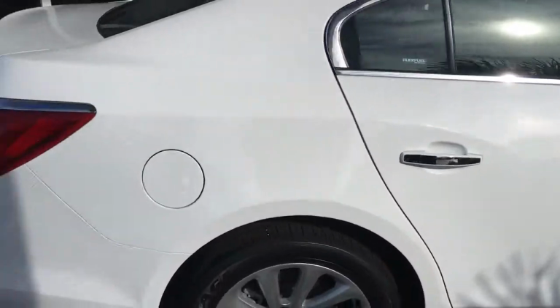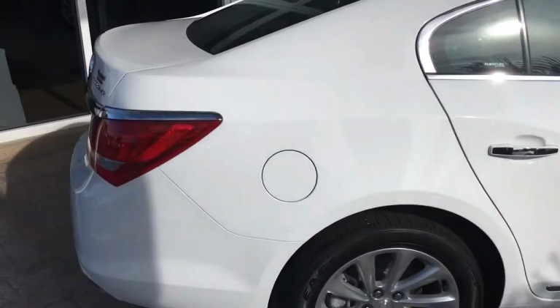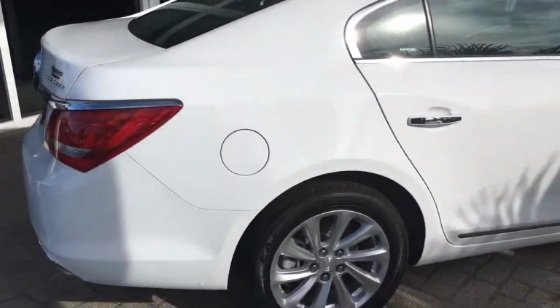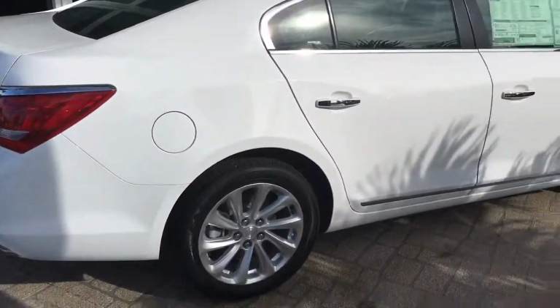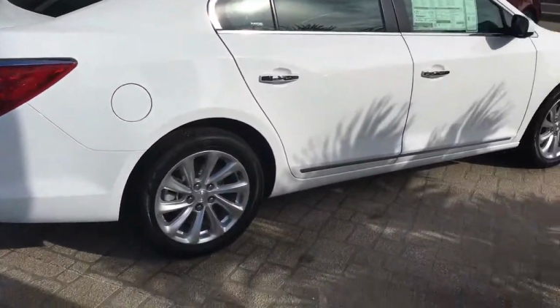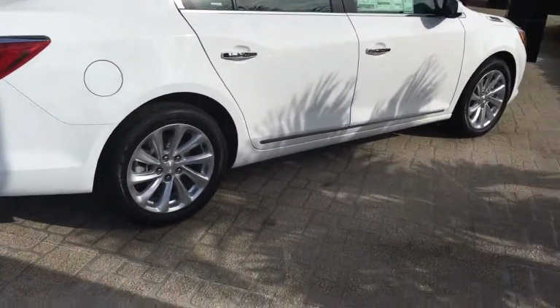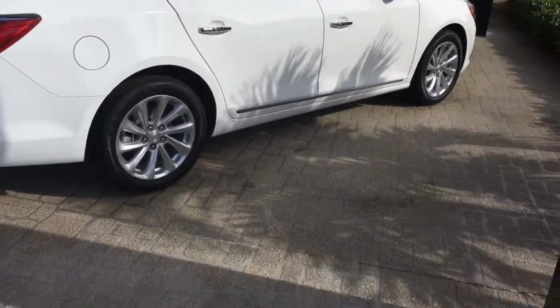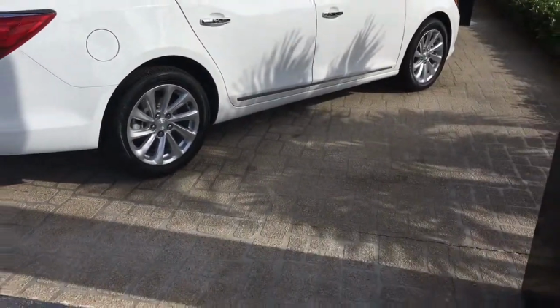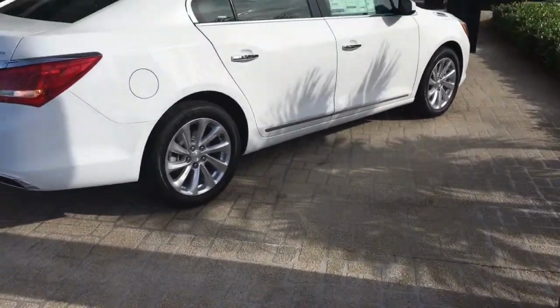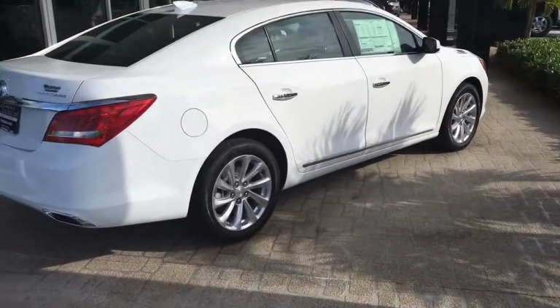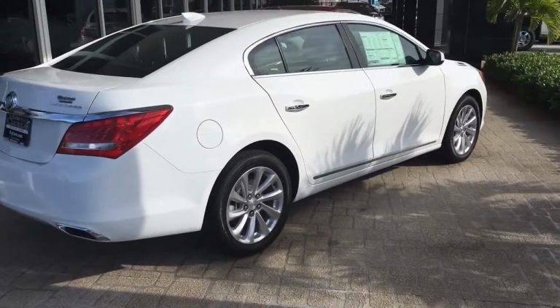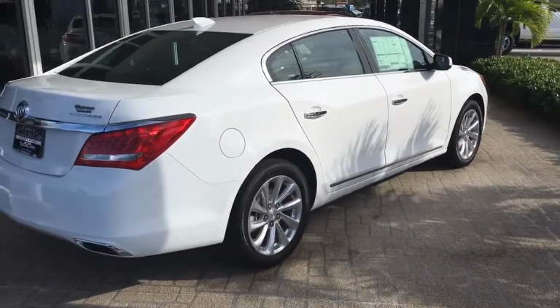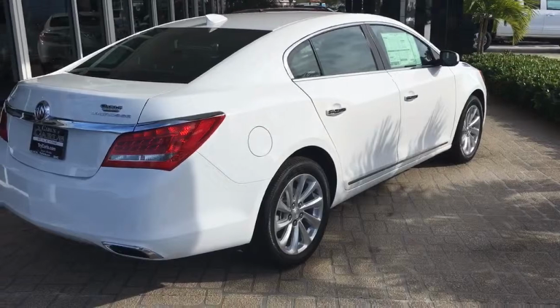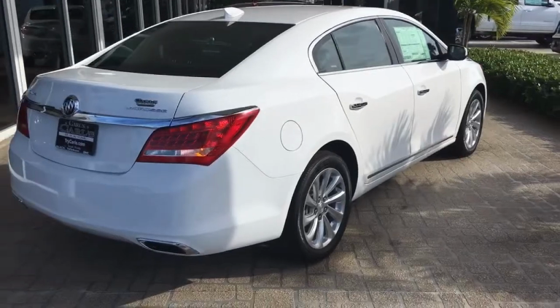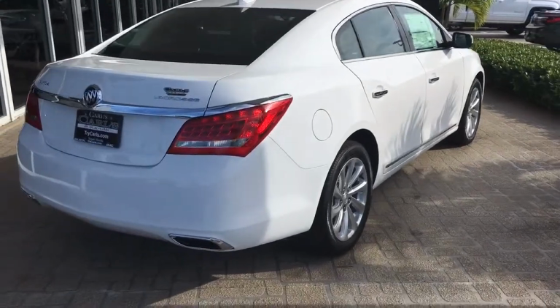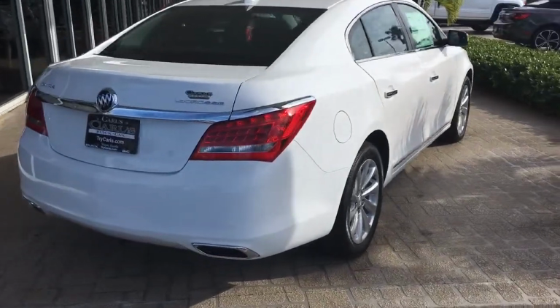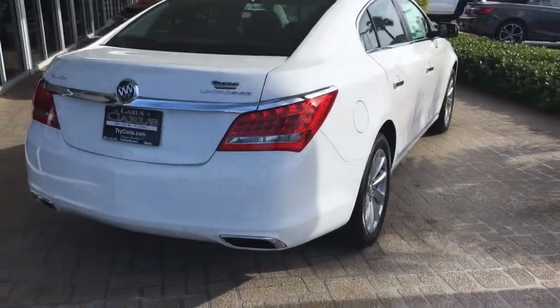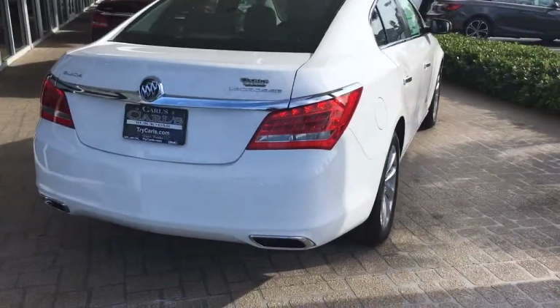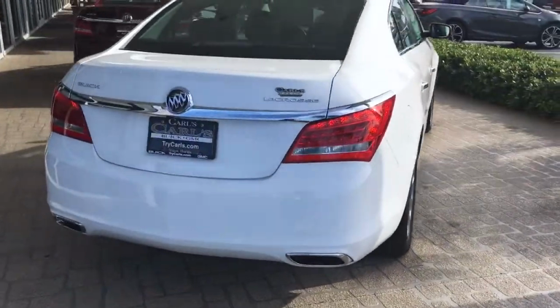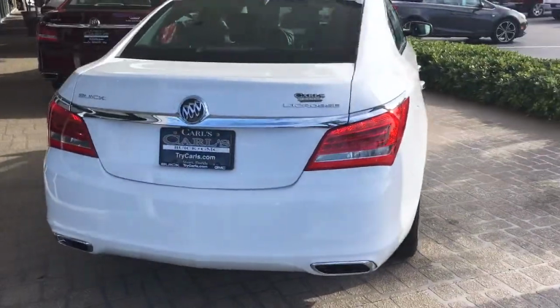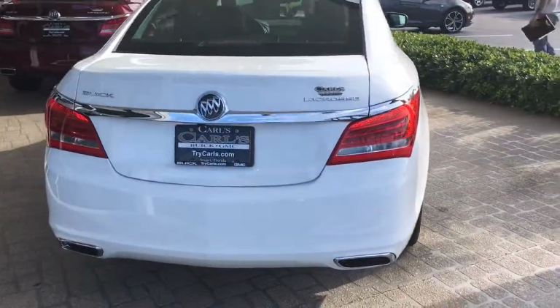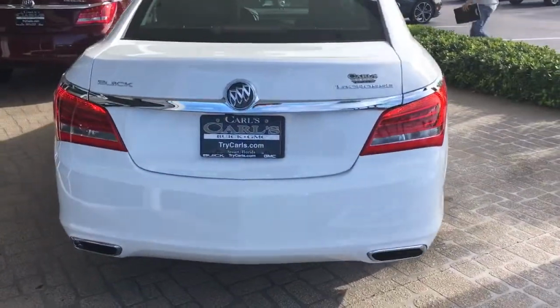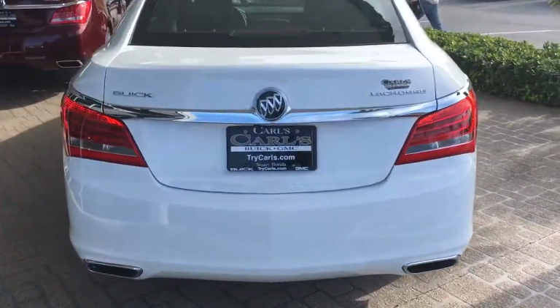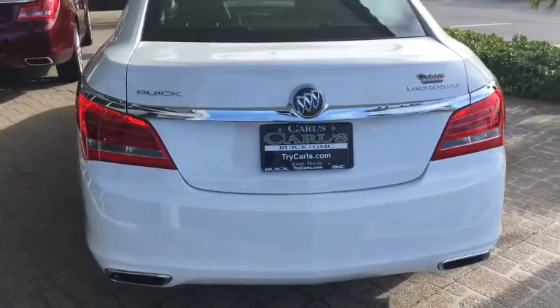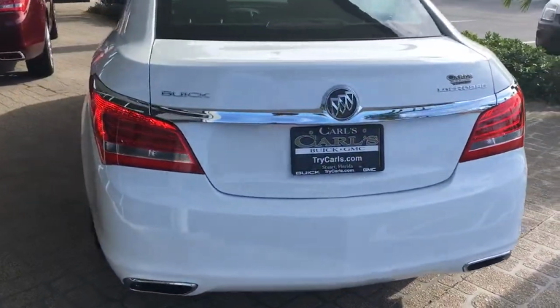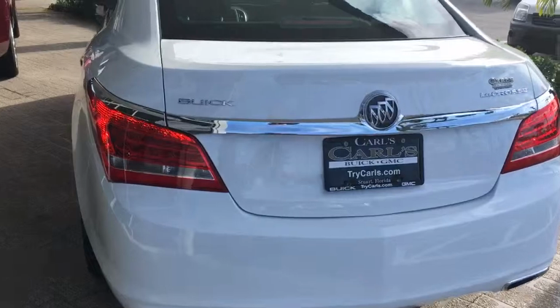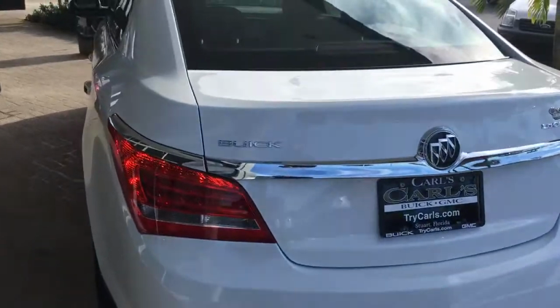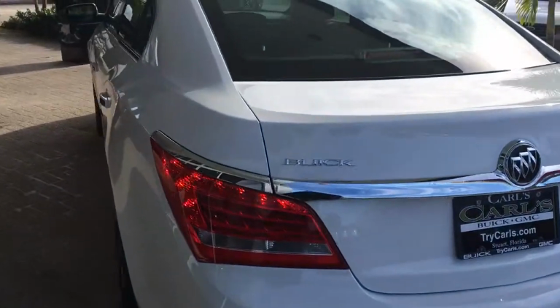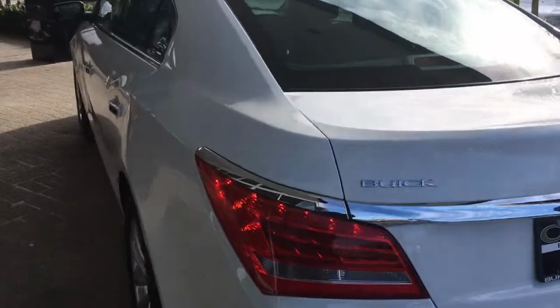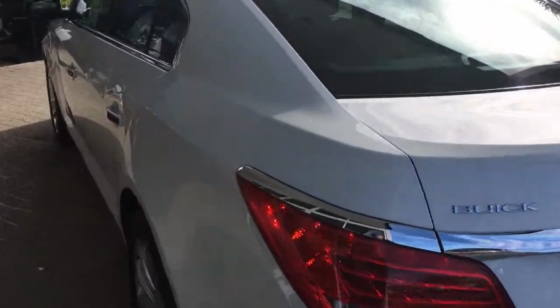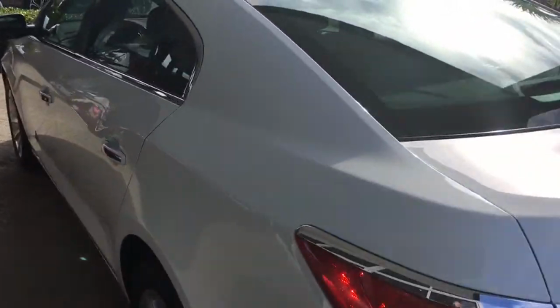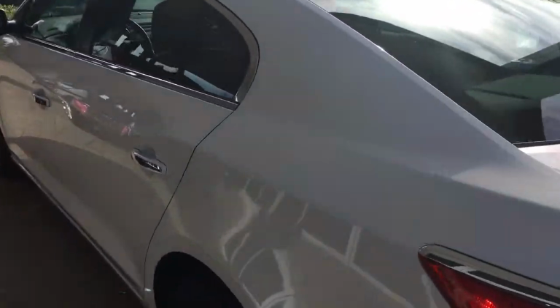It comes very well equipped with remote start. Your vehicle can be started up to 200 feet away with your key fob, or pretty much anywhere in the world where you have phone service.